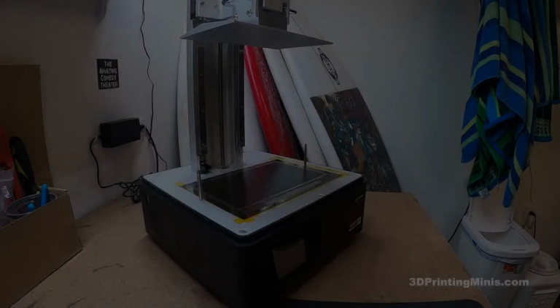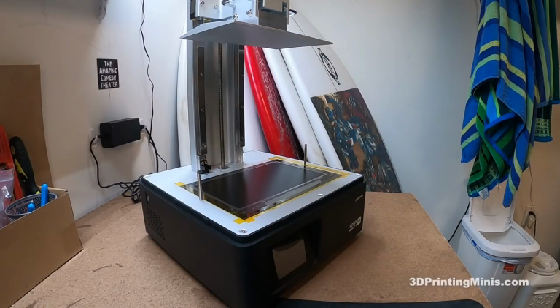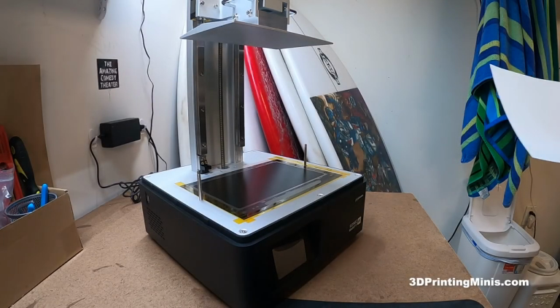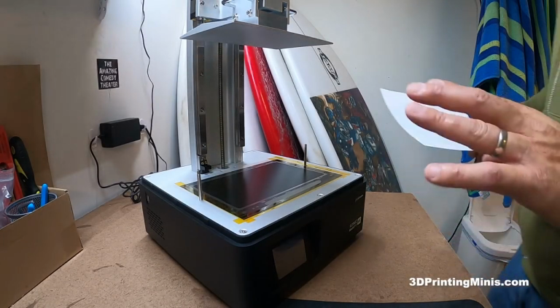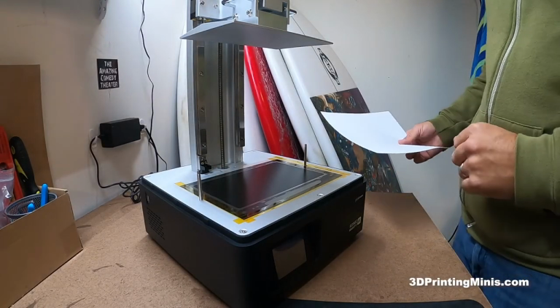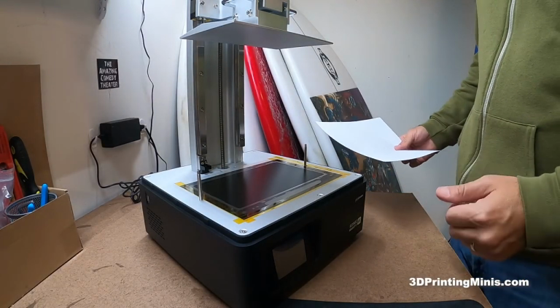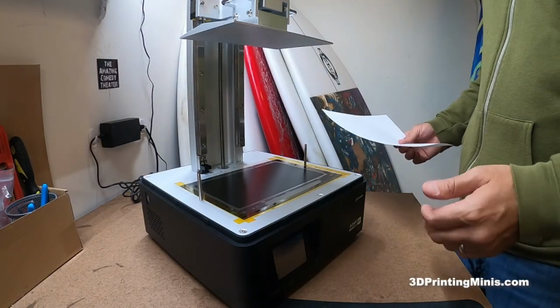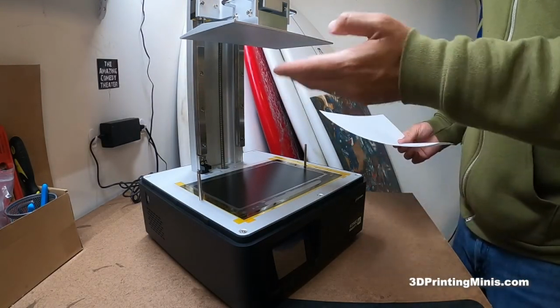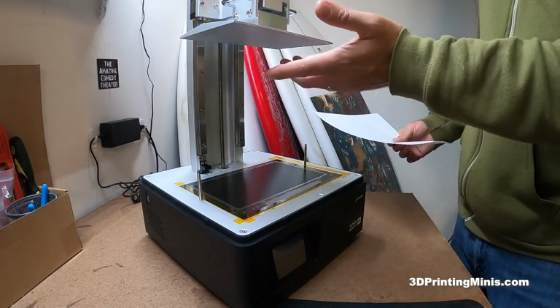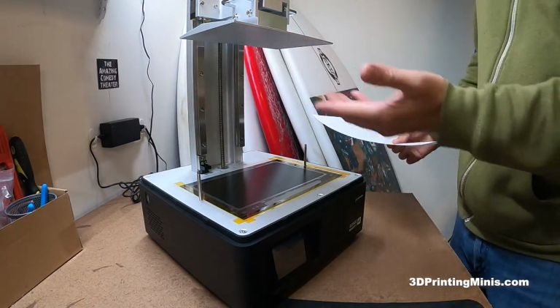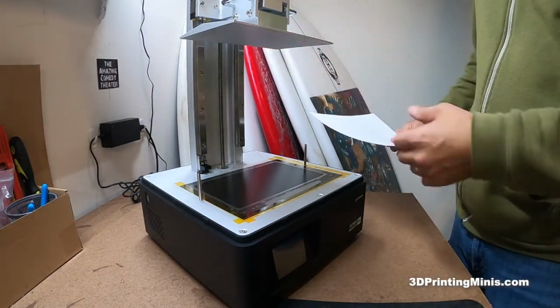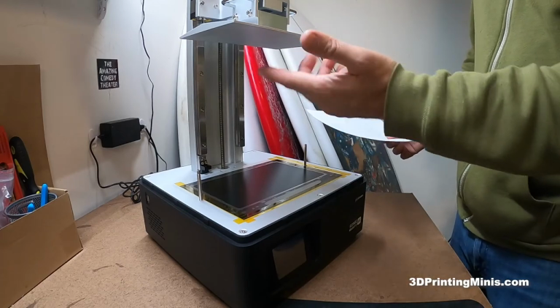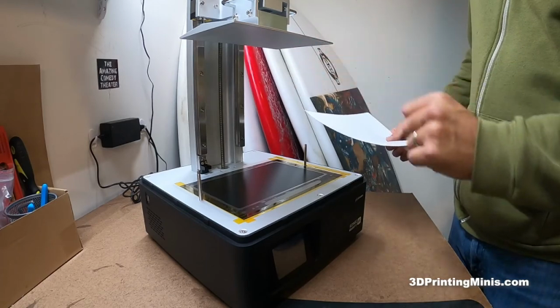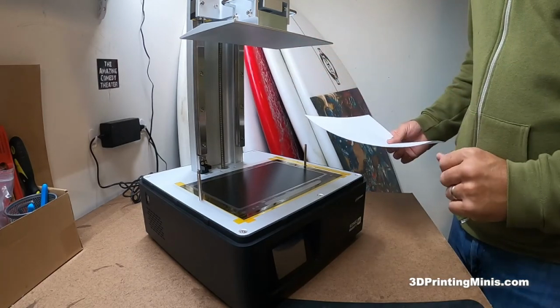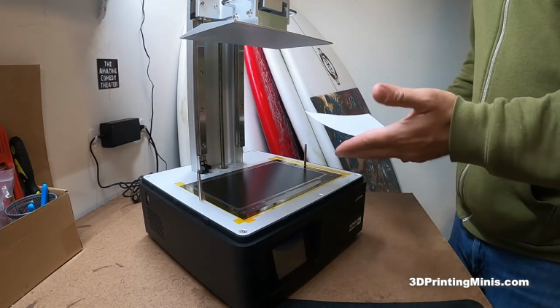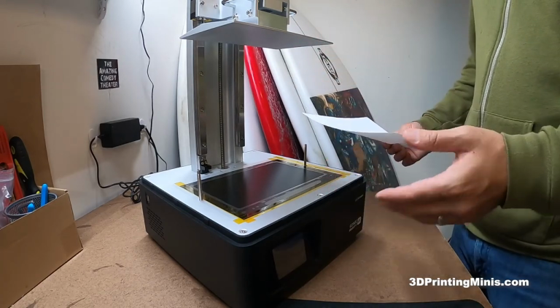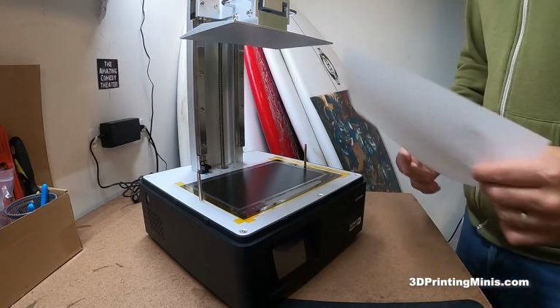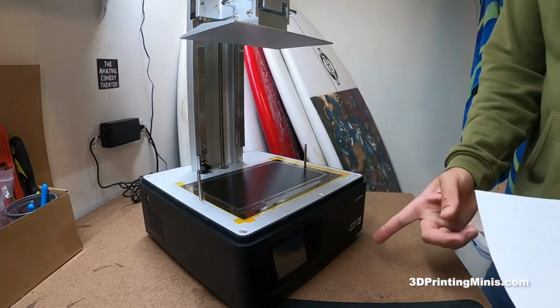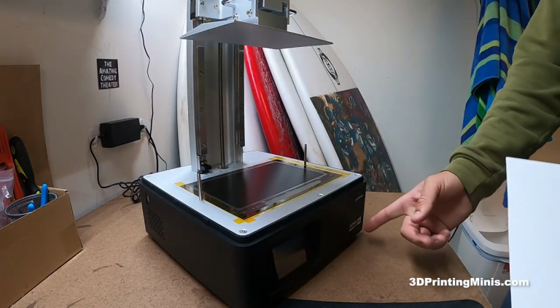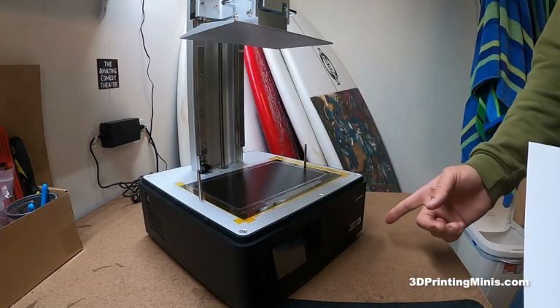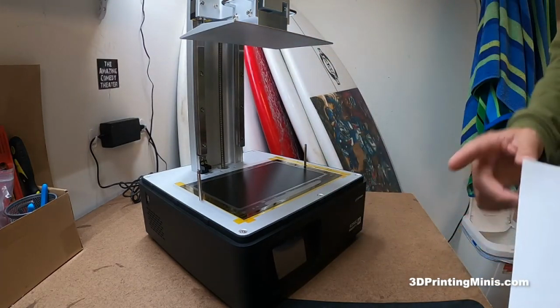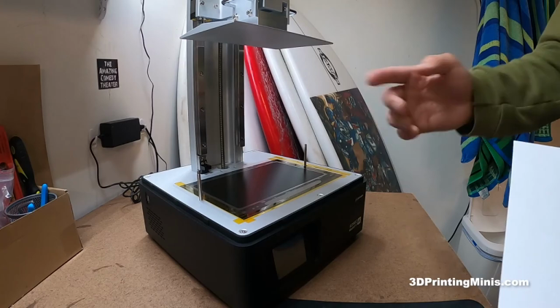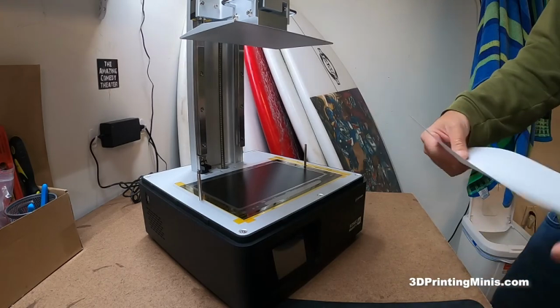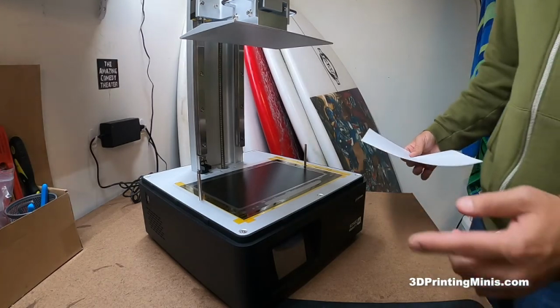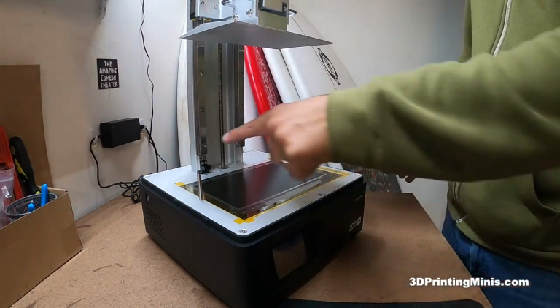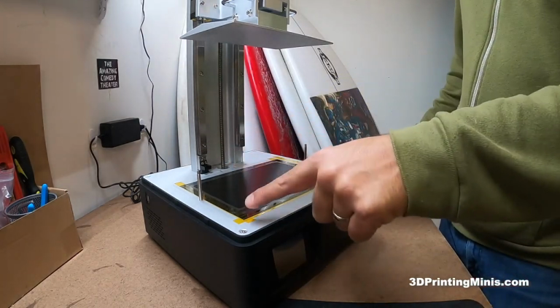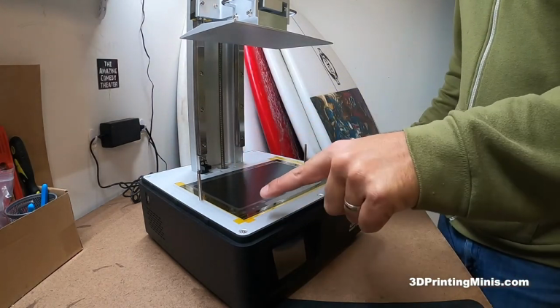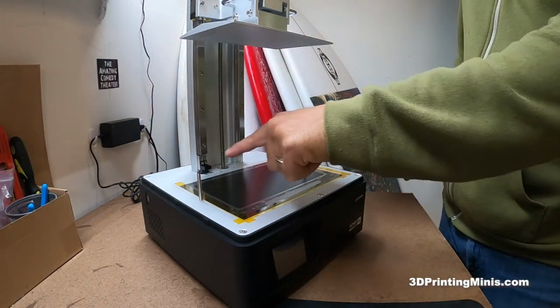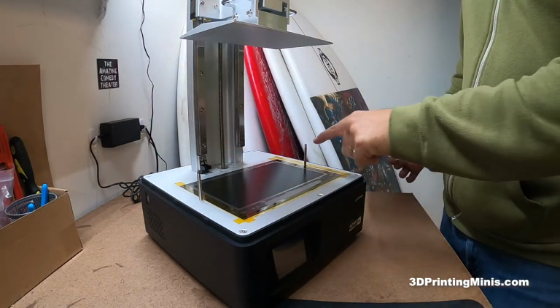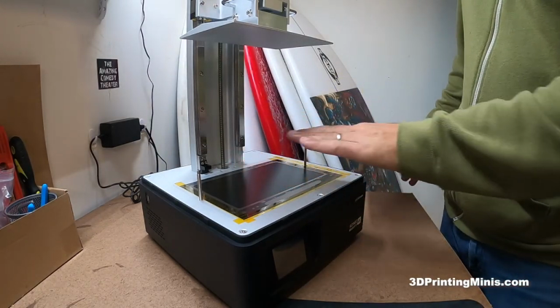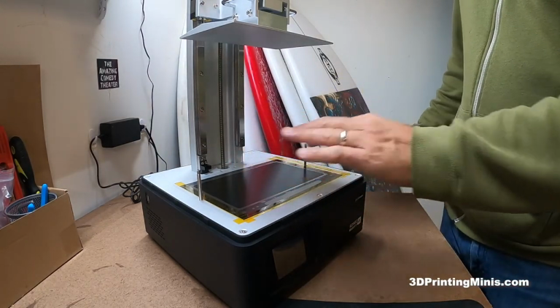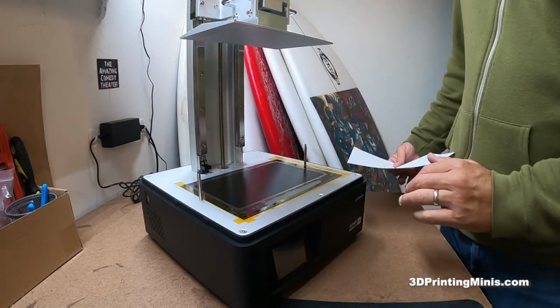Okay guys, this is going to be a video on how to level the bed — the build plate — on your resin printer. This is a Sonic Mighty 4K. I just did a video showing how I installed this homebrew screen protector on it.